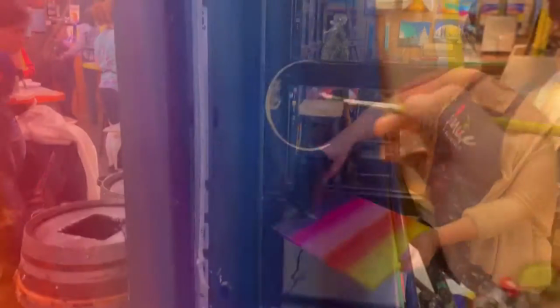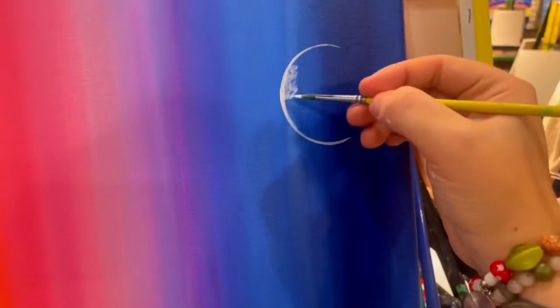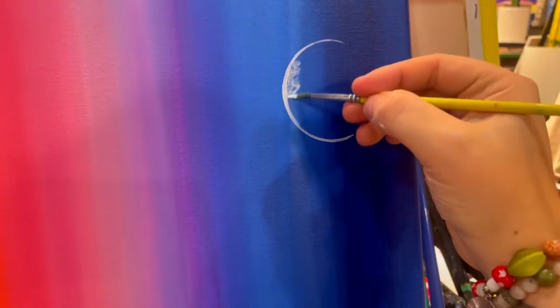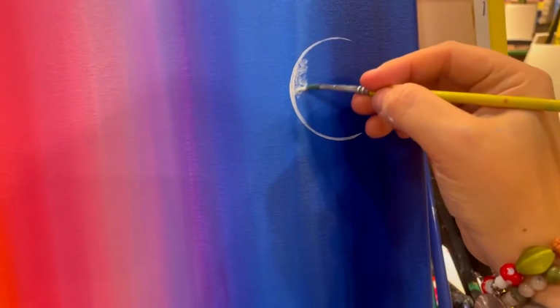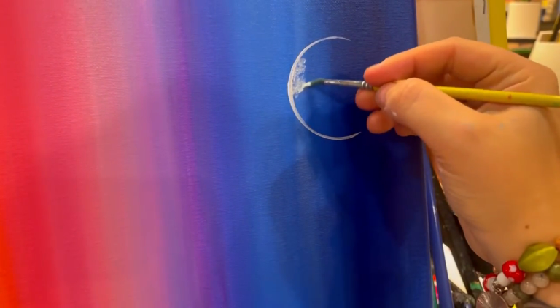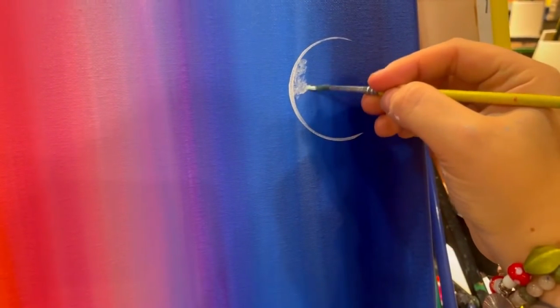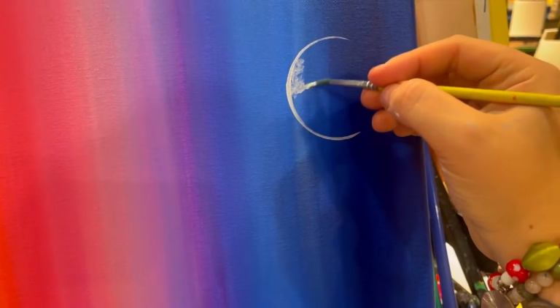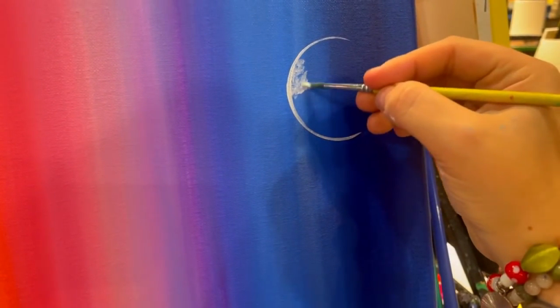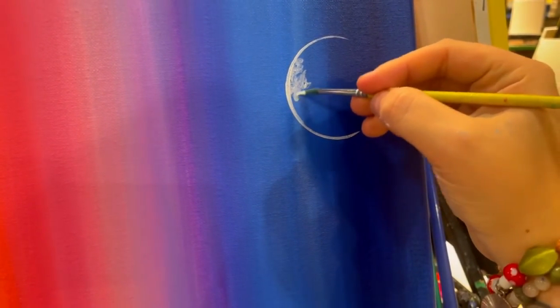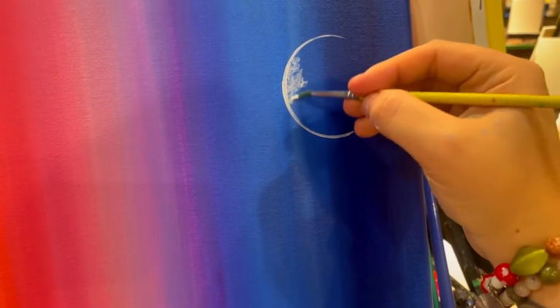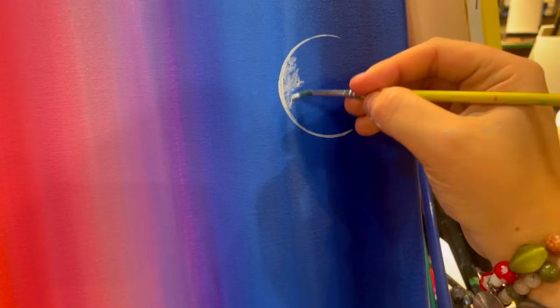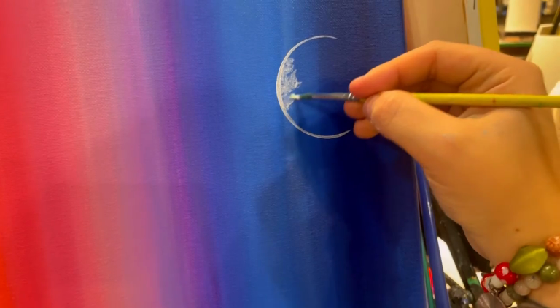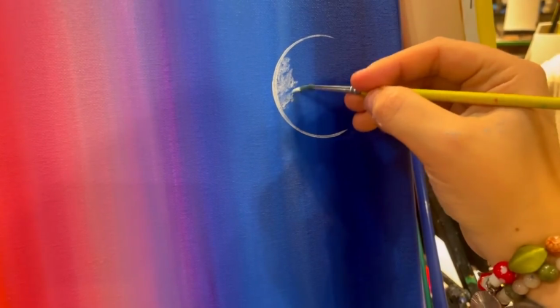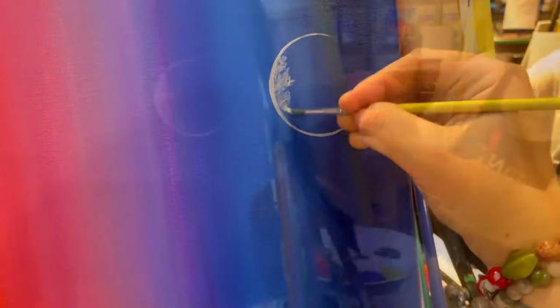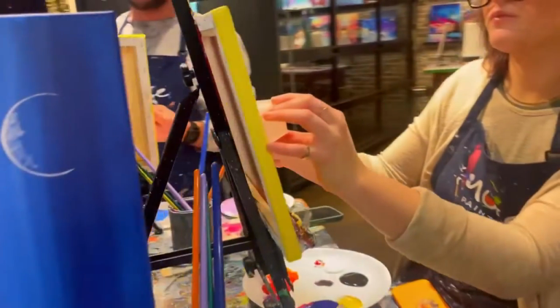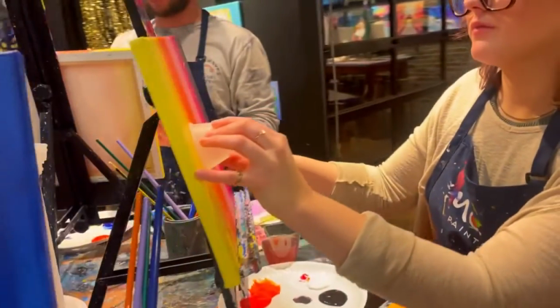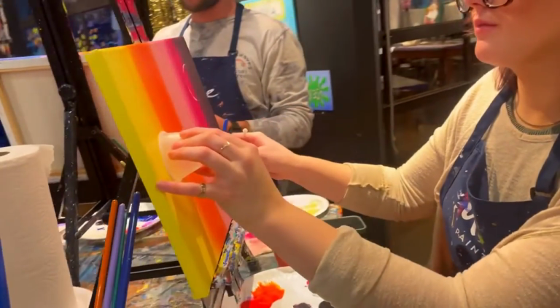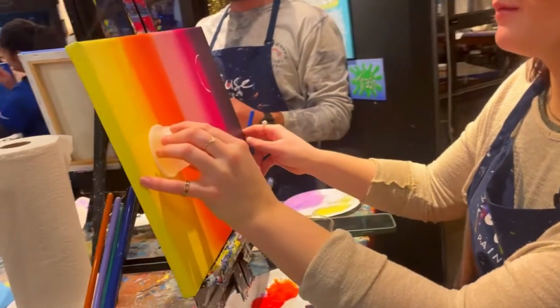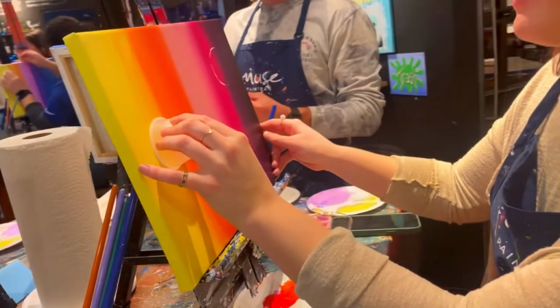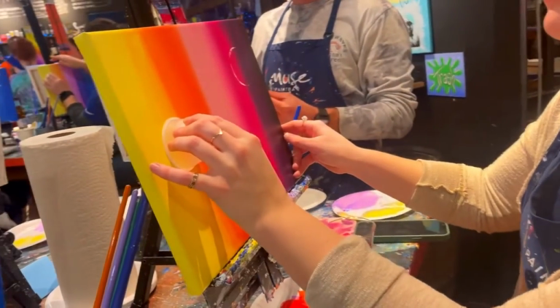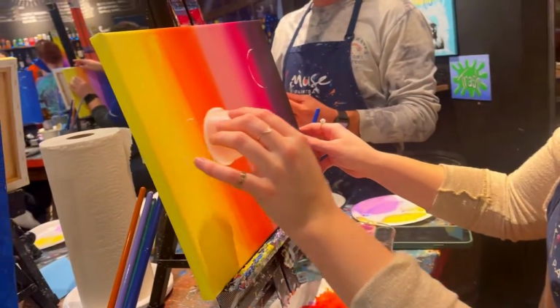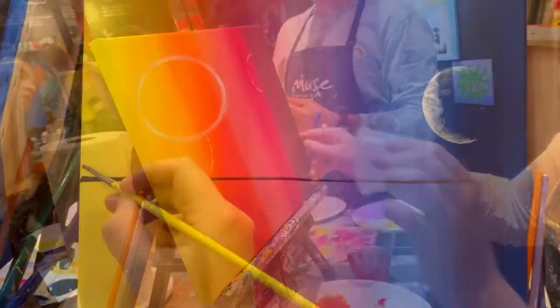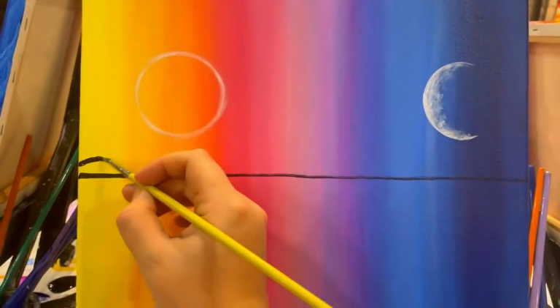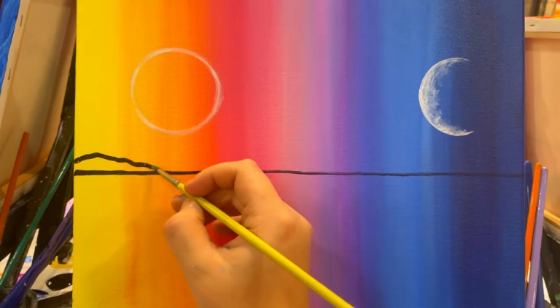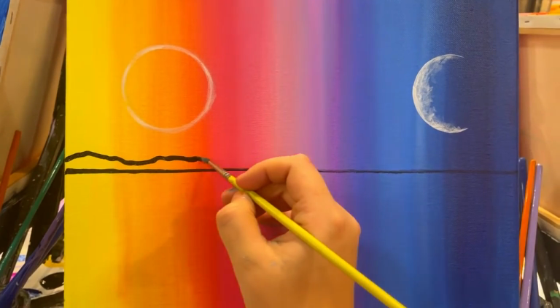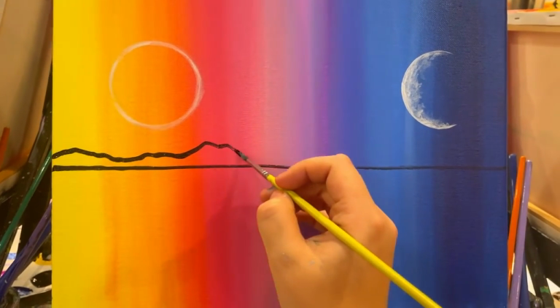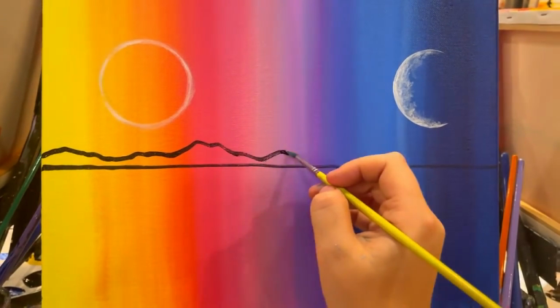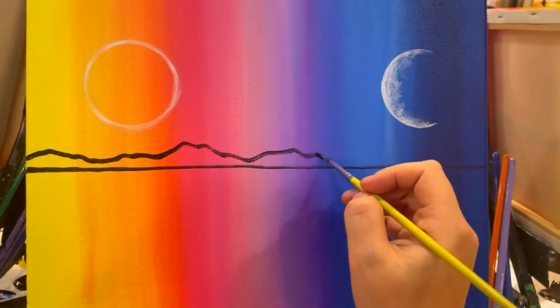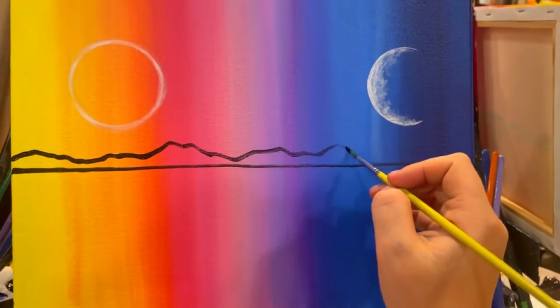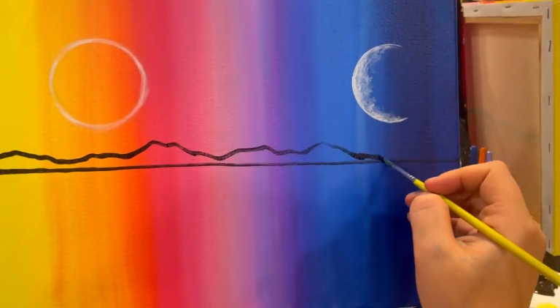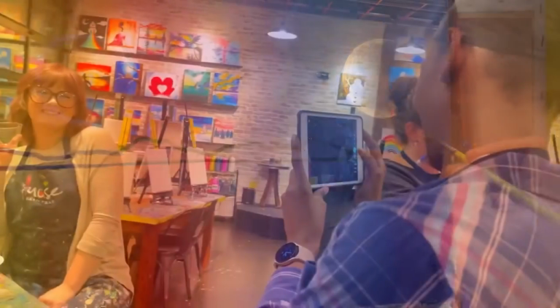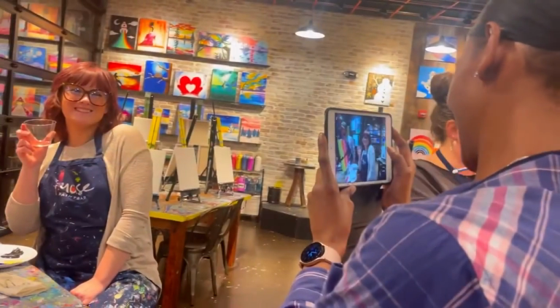Time to add those details on top to turn this painting into a masterpiece! Of course we have to capture this moment.